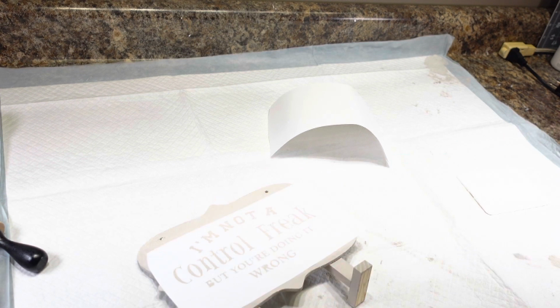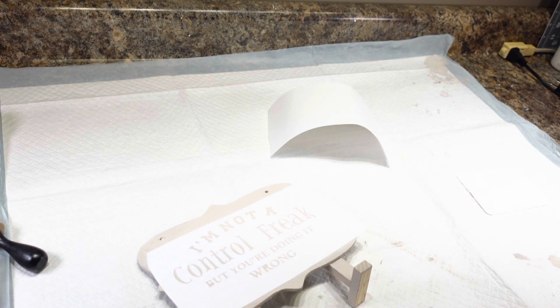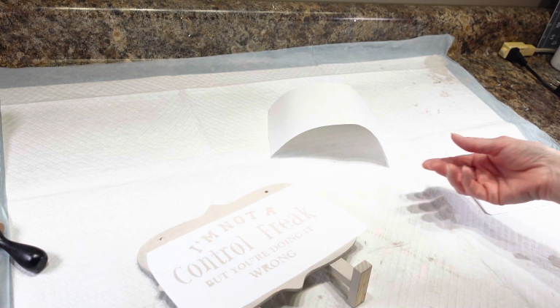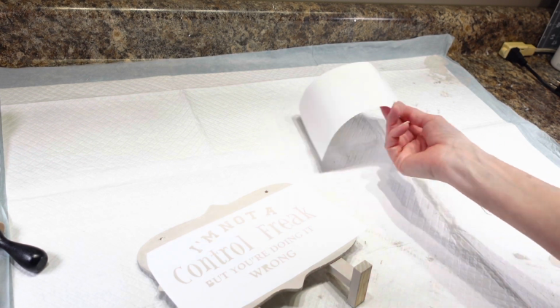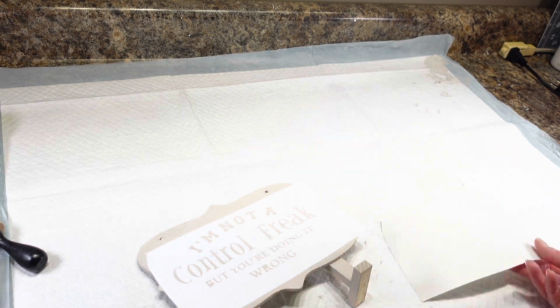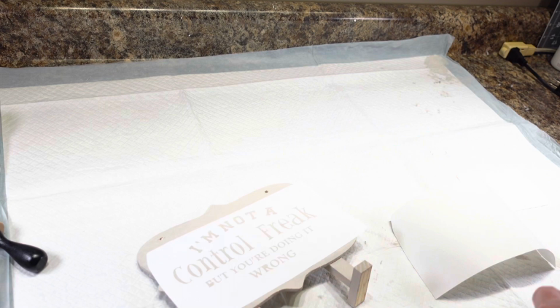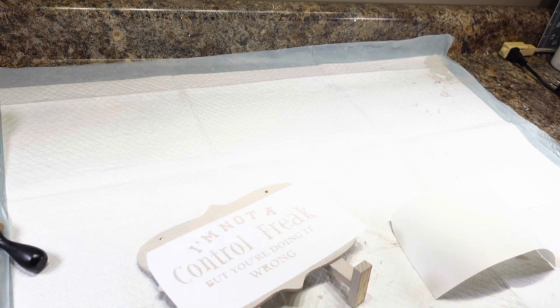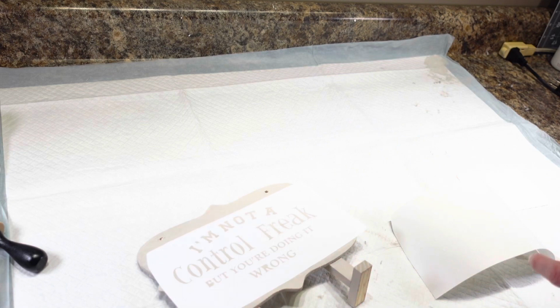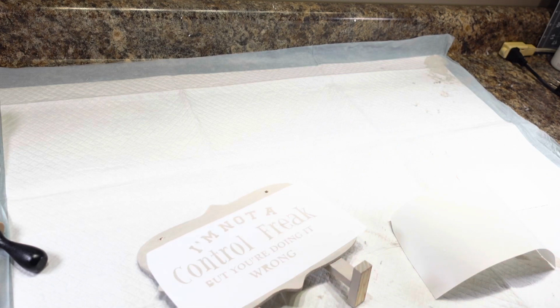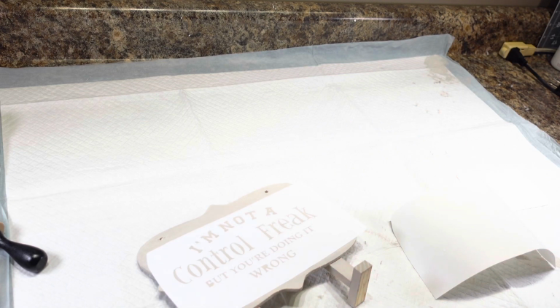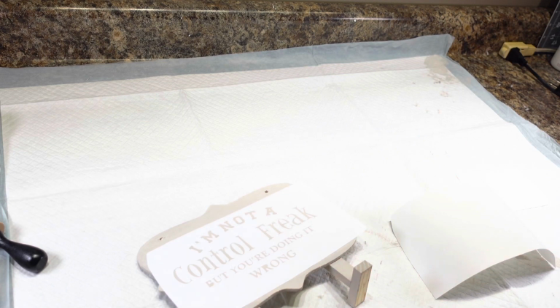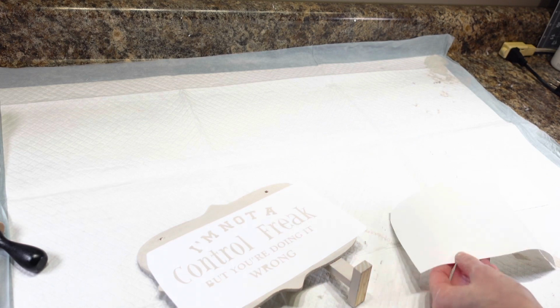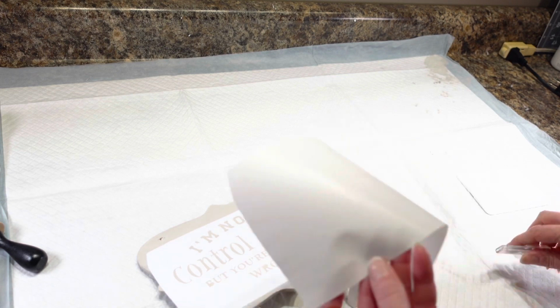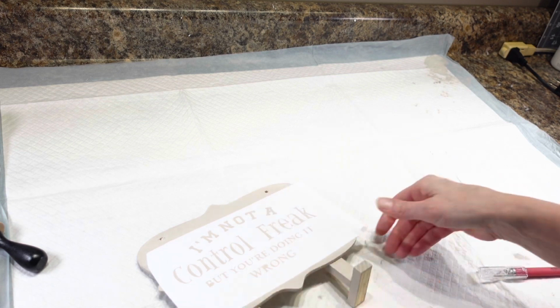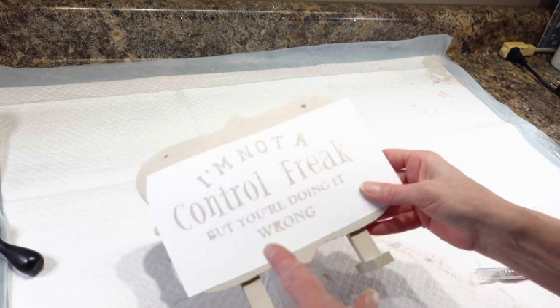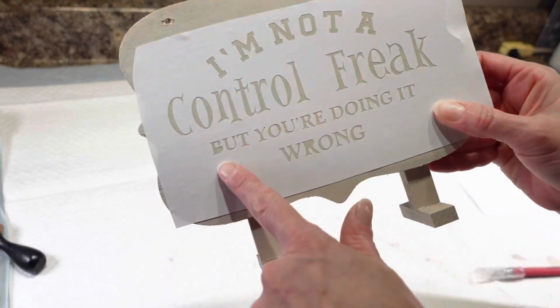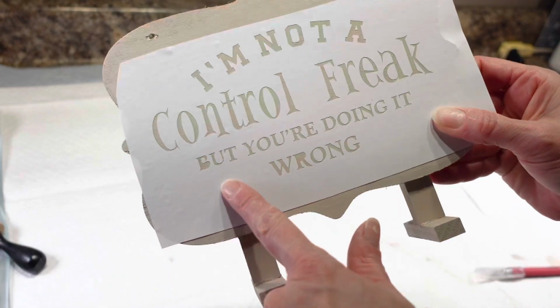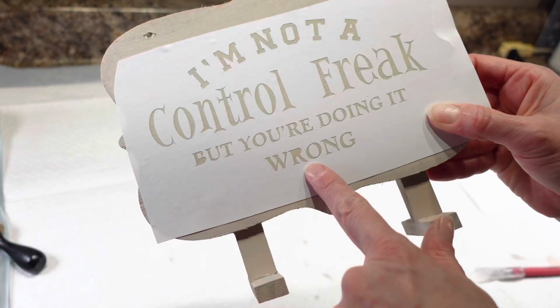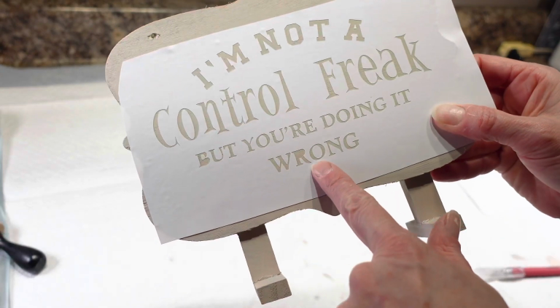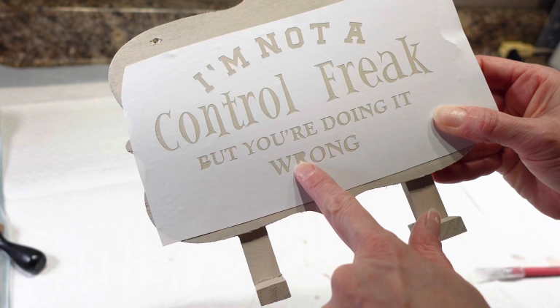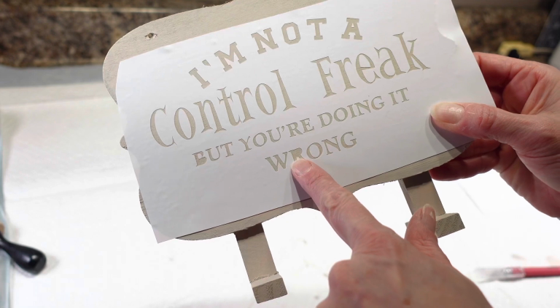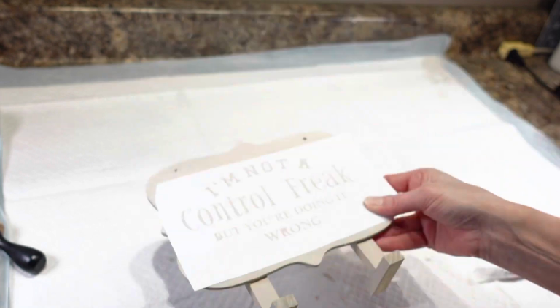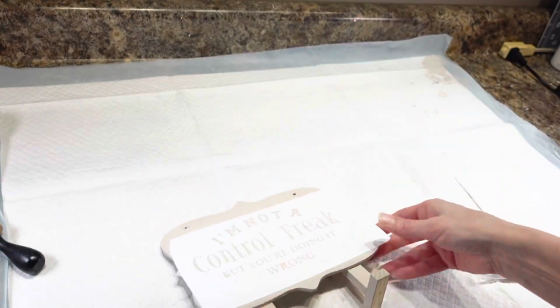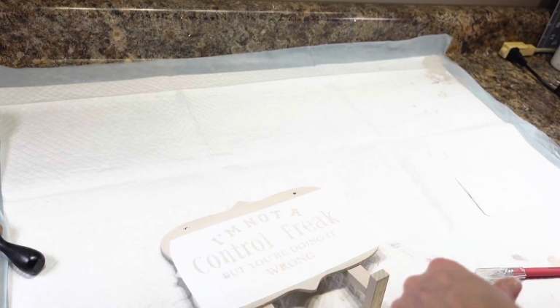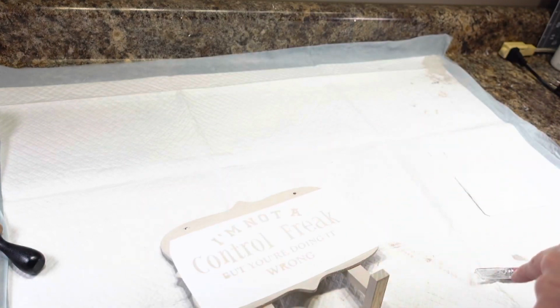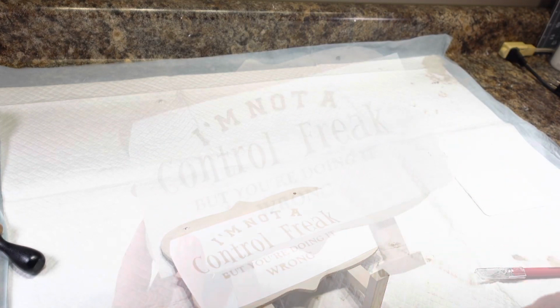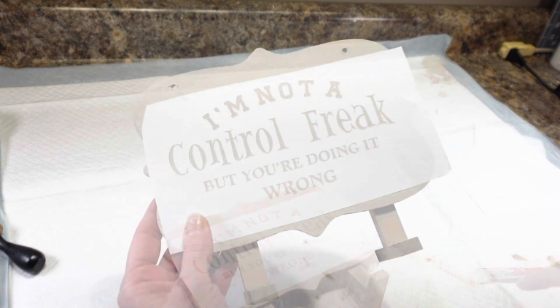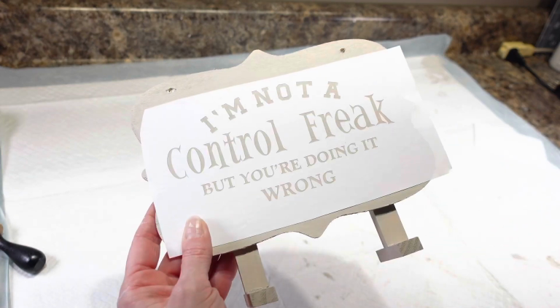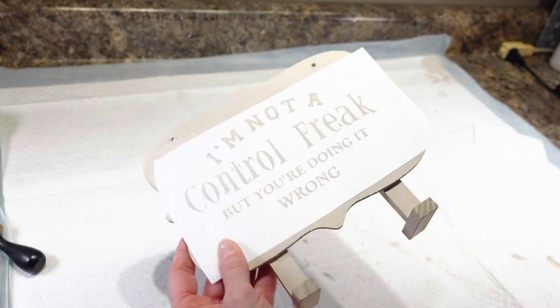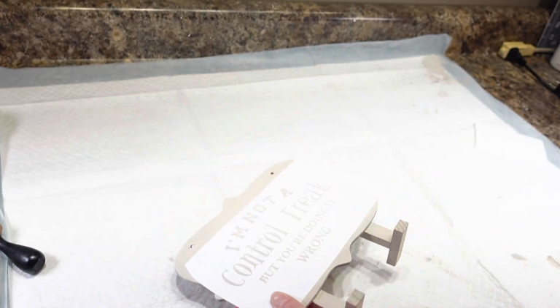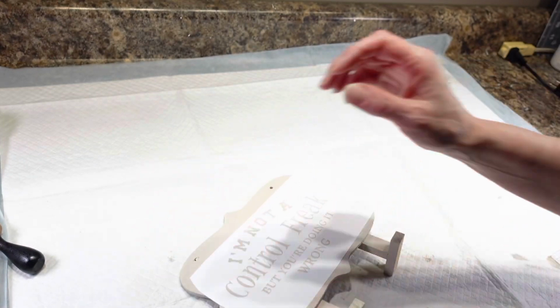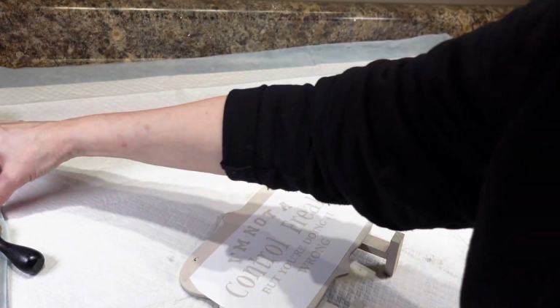I am going to take my little X-Acto knife and get those little things for my letters put back in there. Now that I have those back in, I'm ready for the next step.